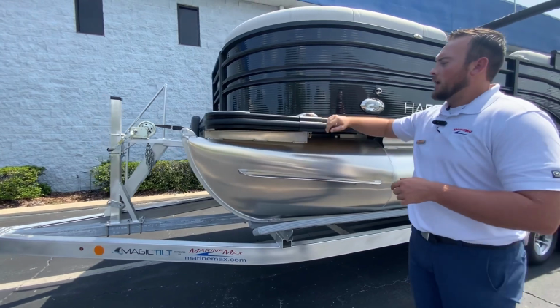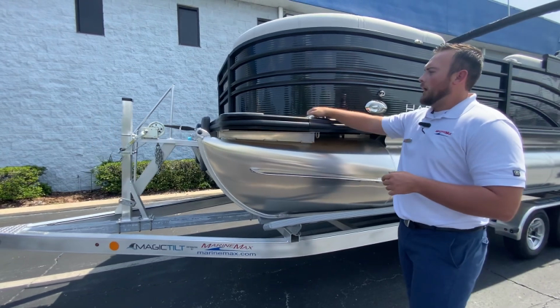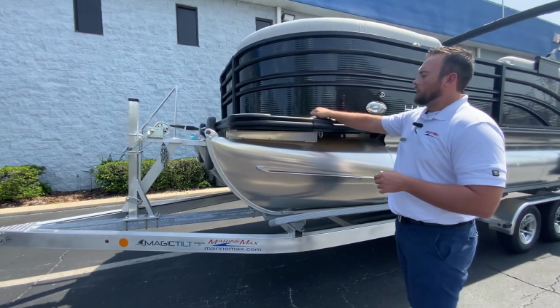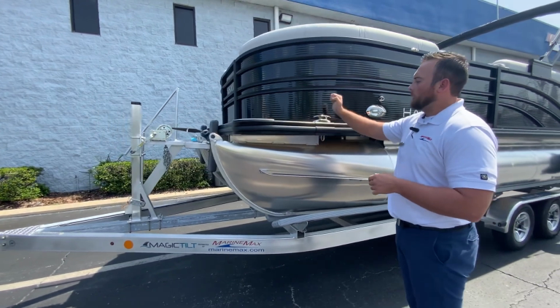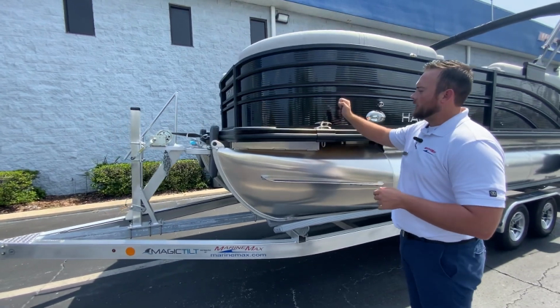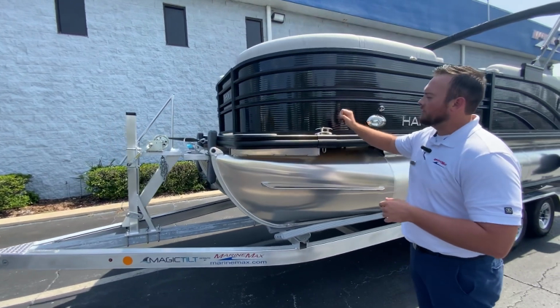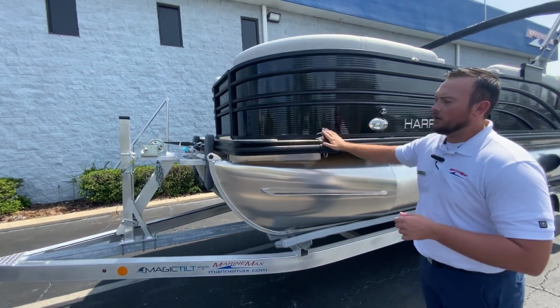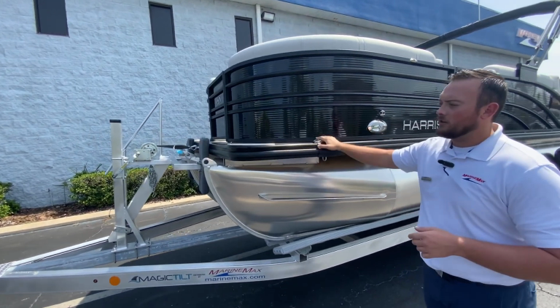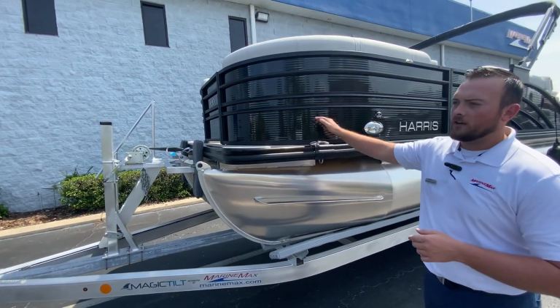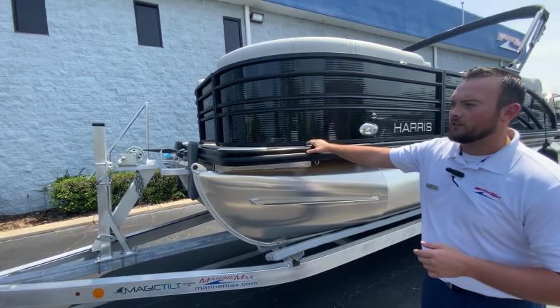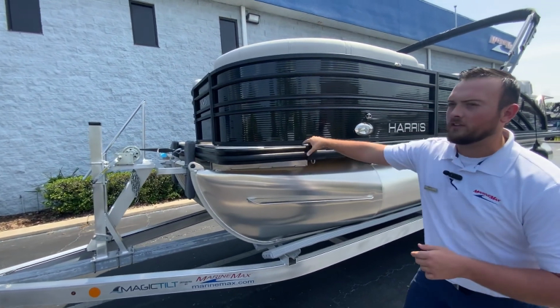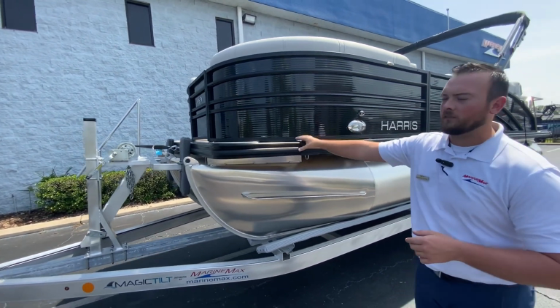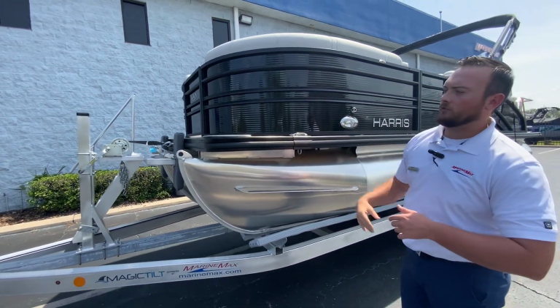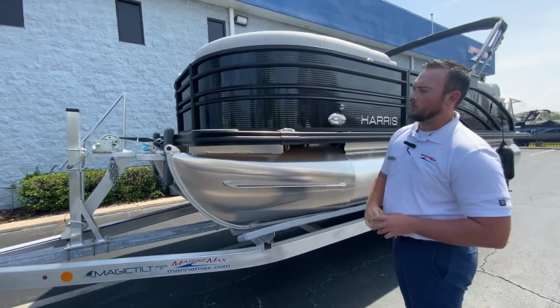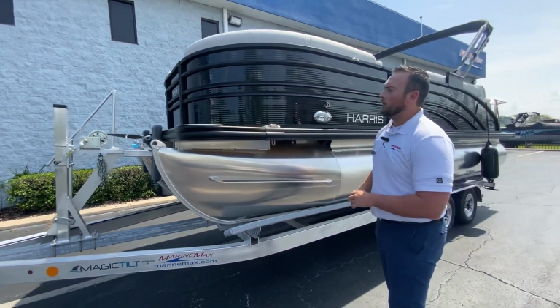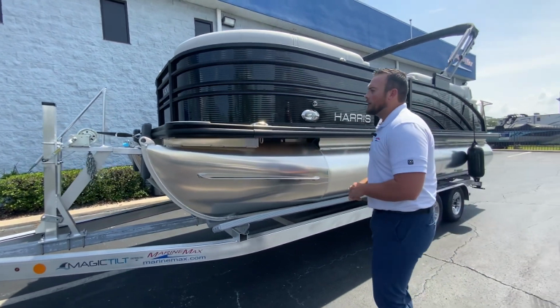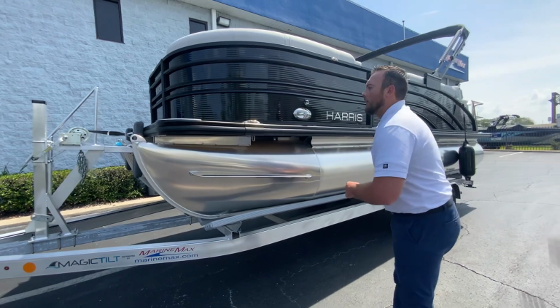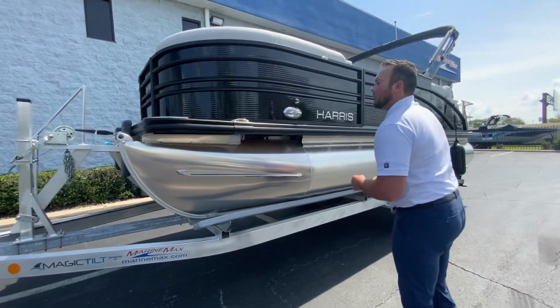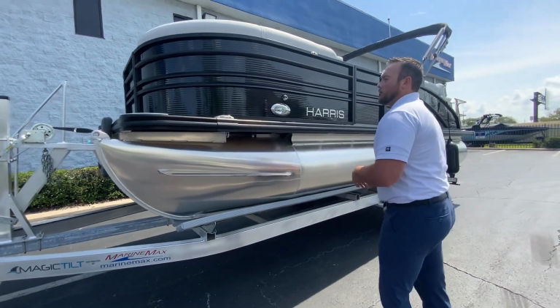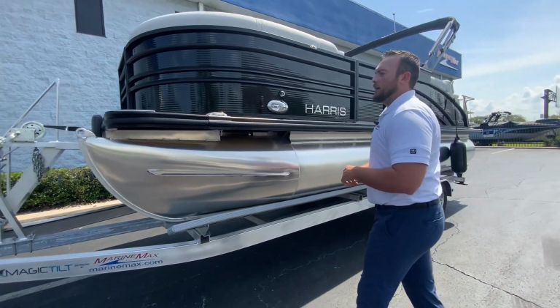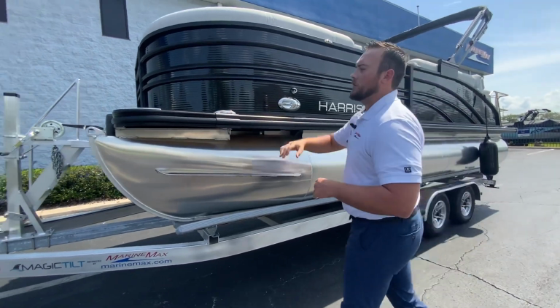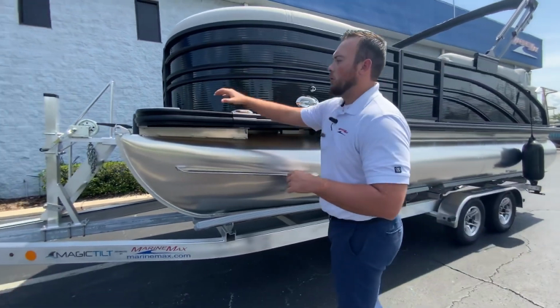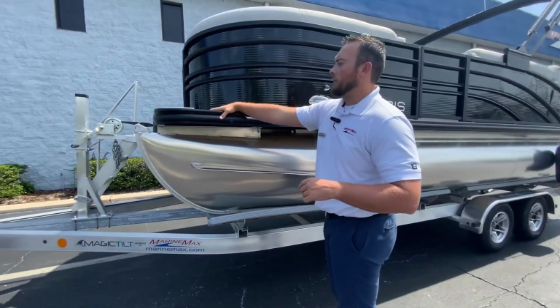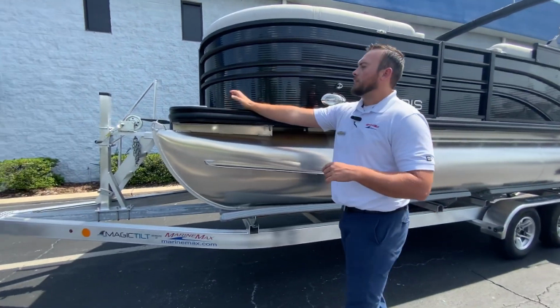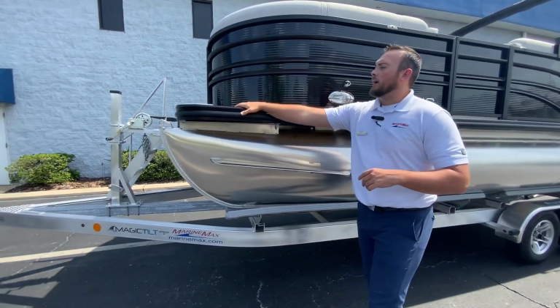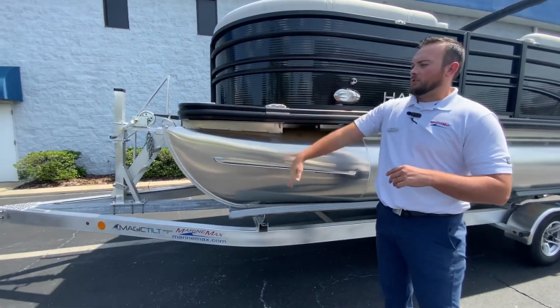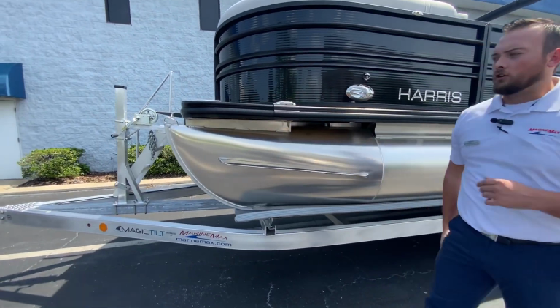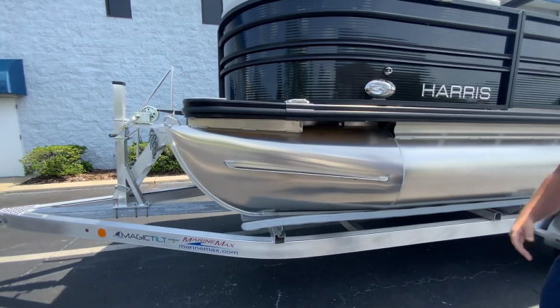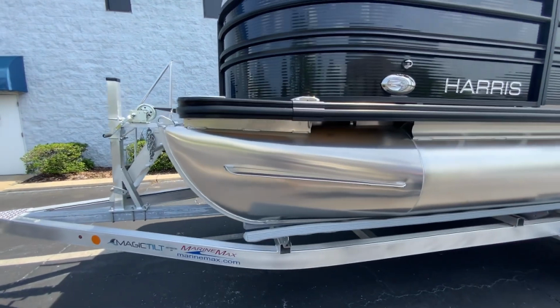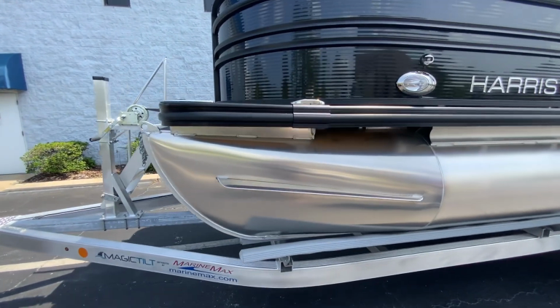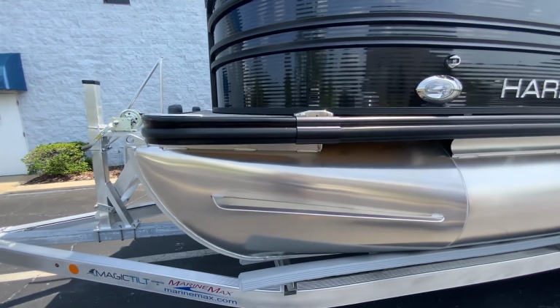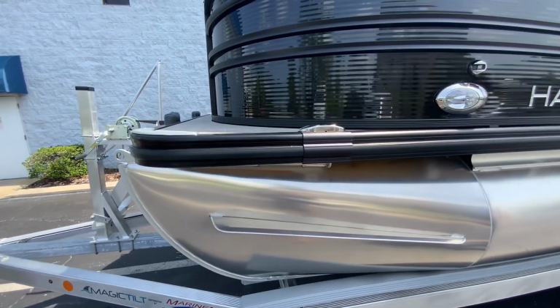We have flip-up cleats so you're not hitting your ankle against anything if the kids are jumping off, and we also have the woven sterling gray flooring here.